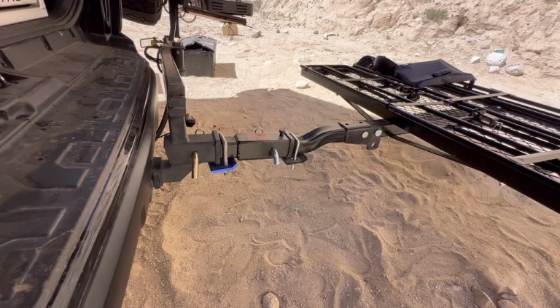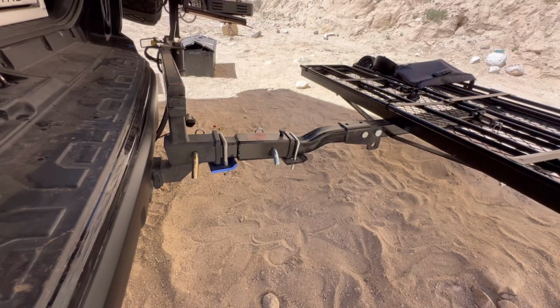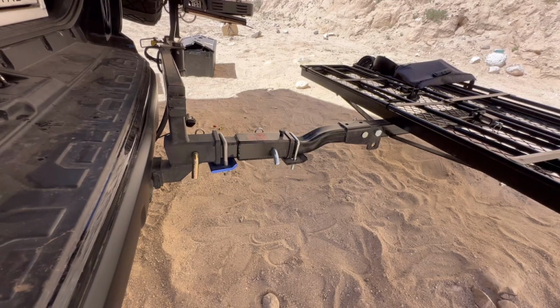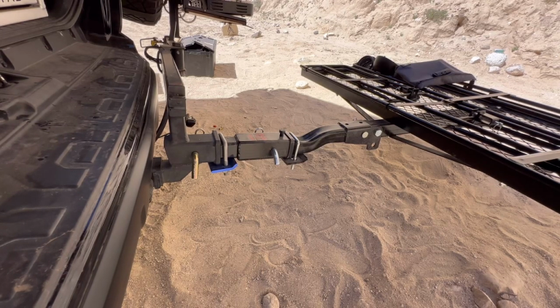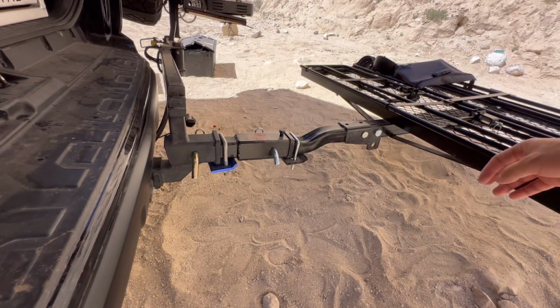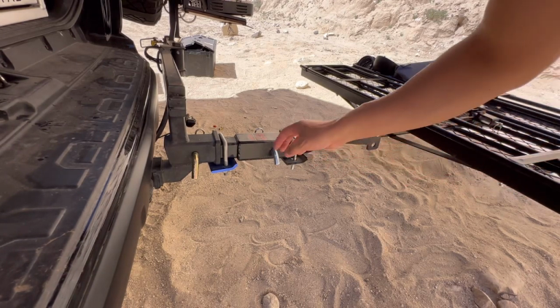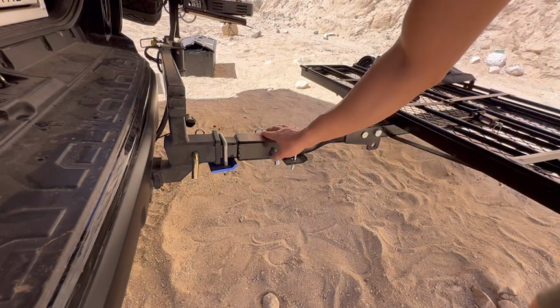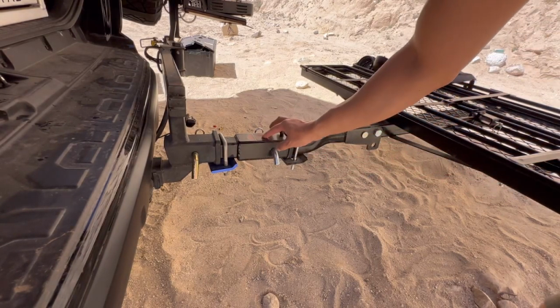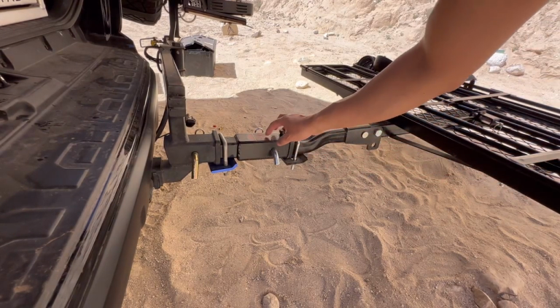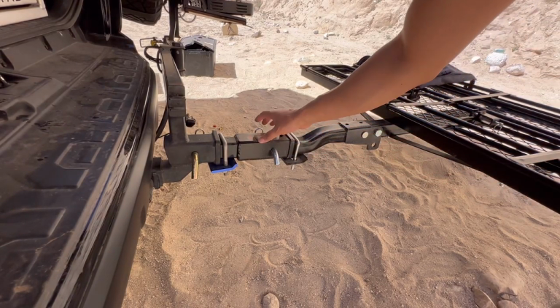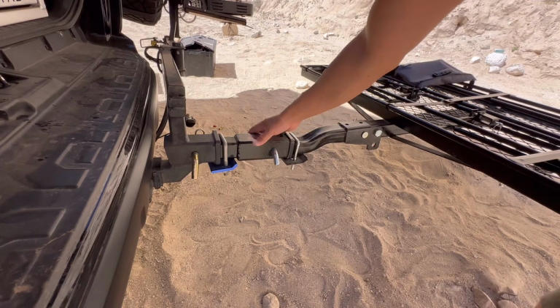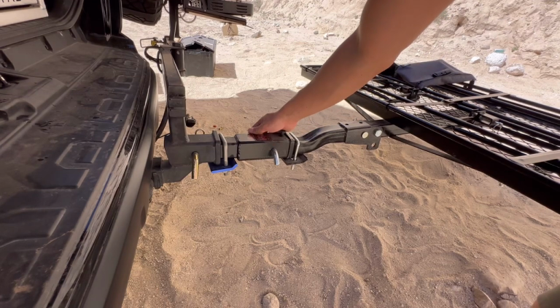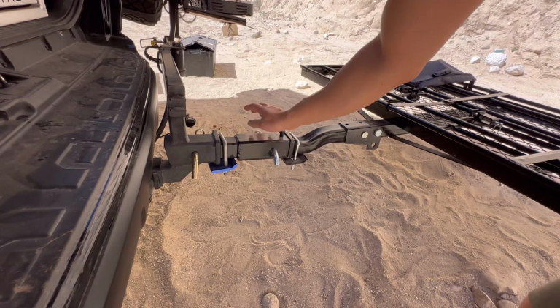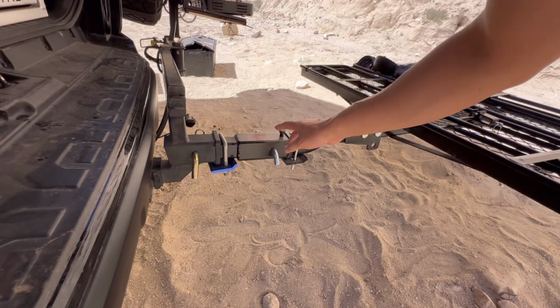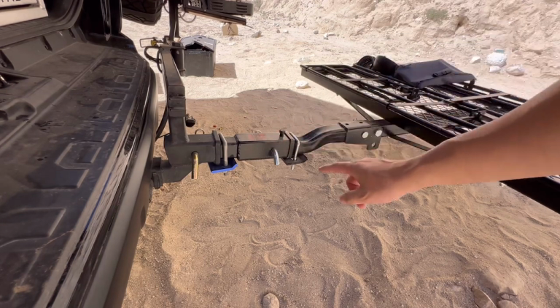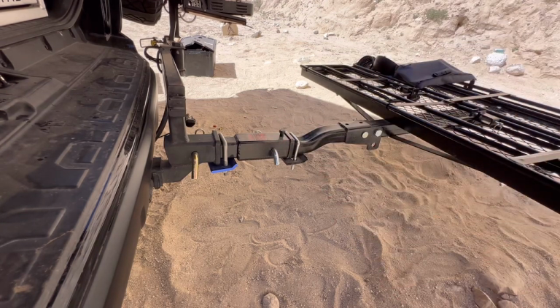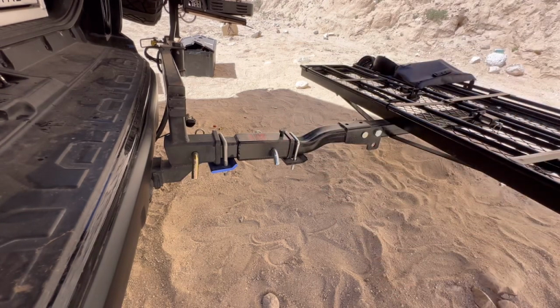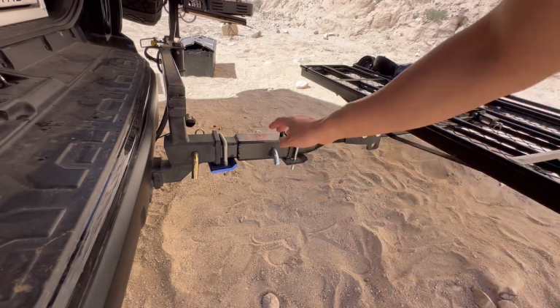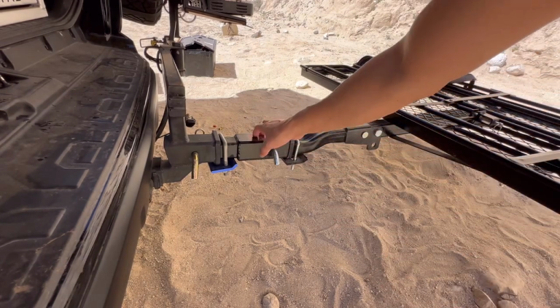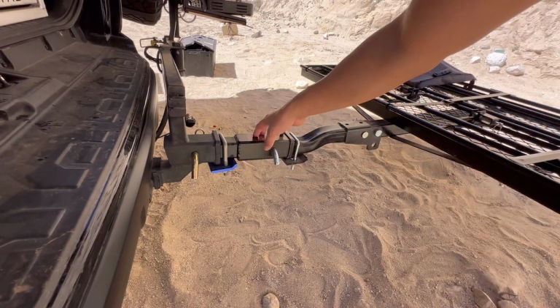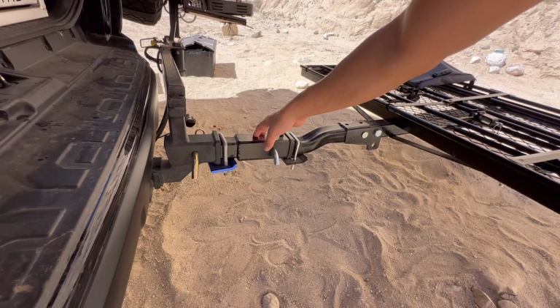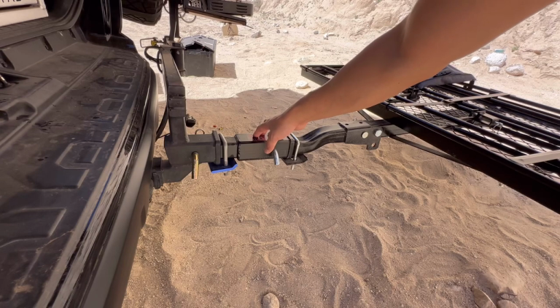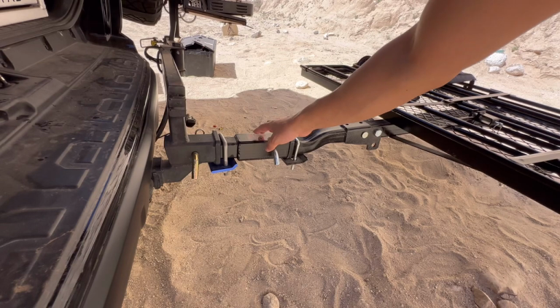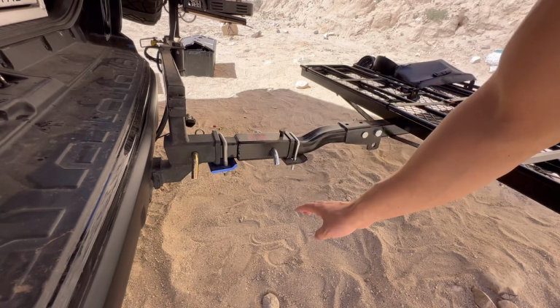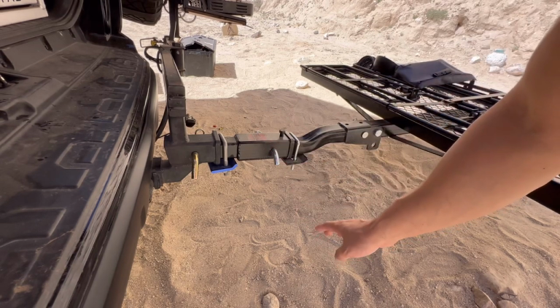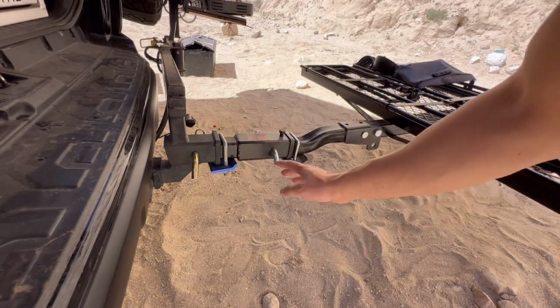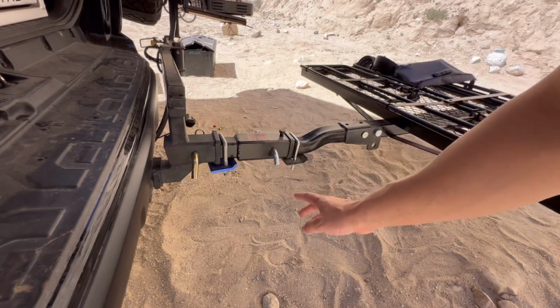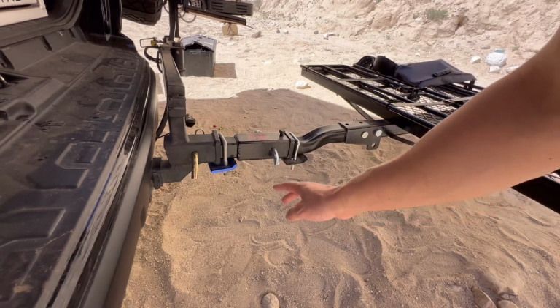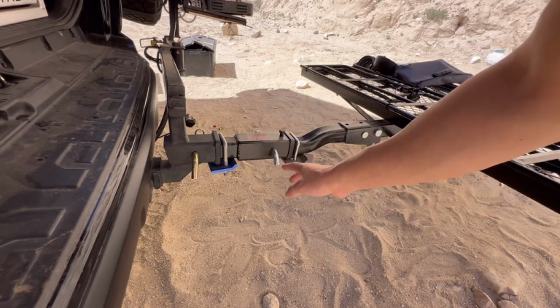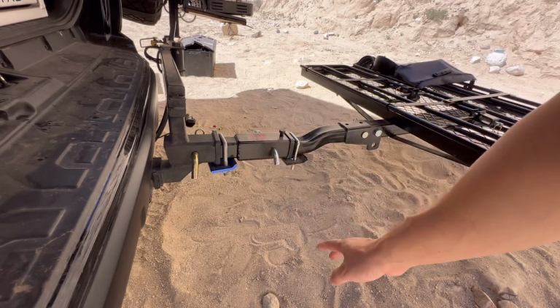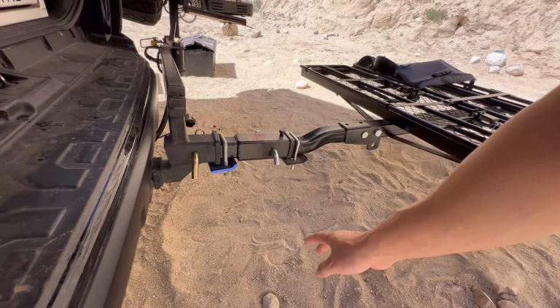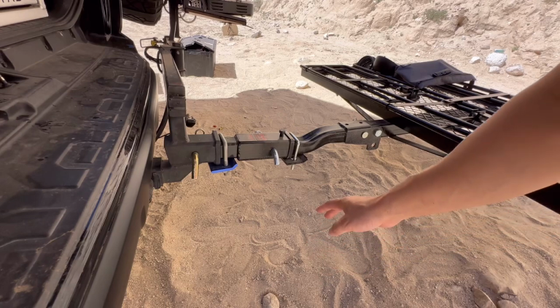I wanted to go ahead and do a quick review on this anti-rattle hitch extender. I actually did a hitch extender review about two years ago and I had a different model. One of the things I didn't like about it is that it did rattle over time.